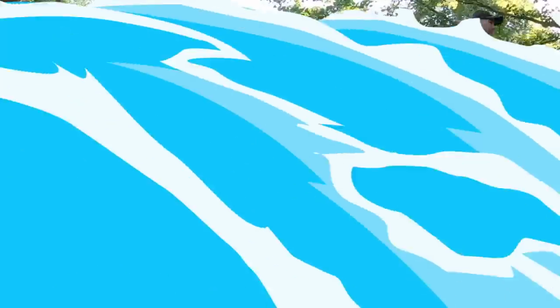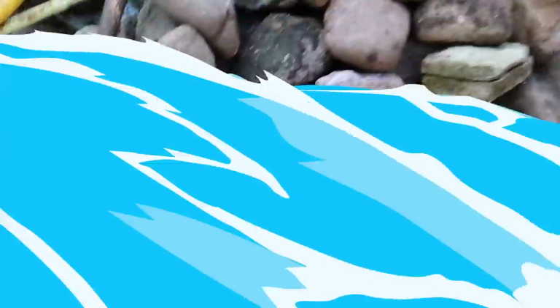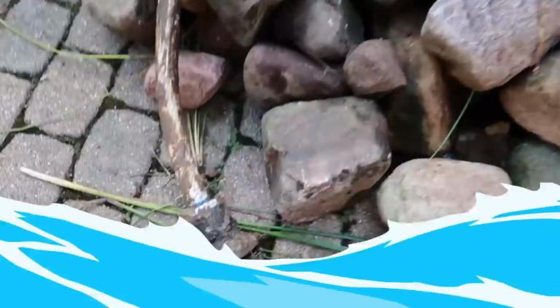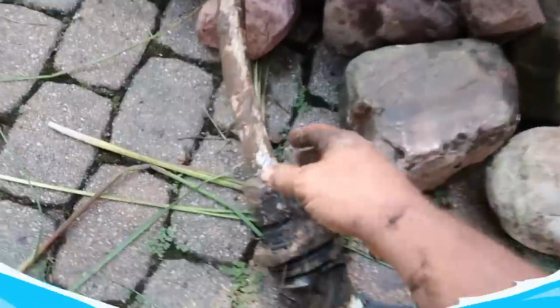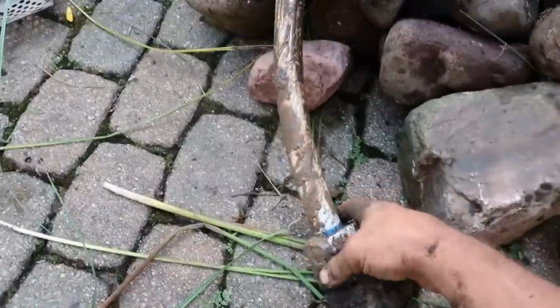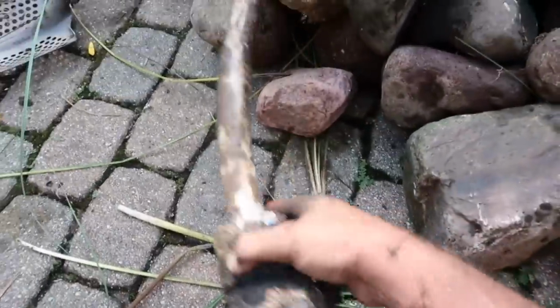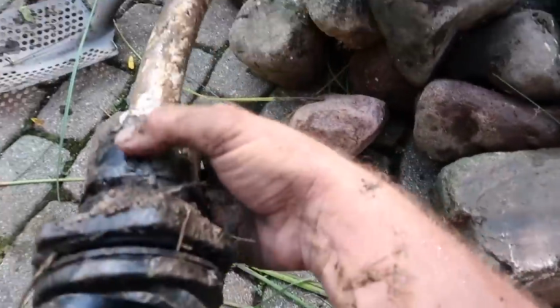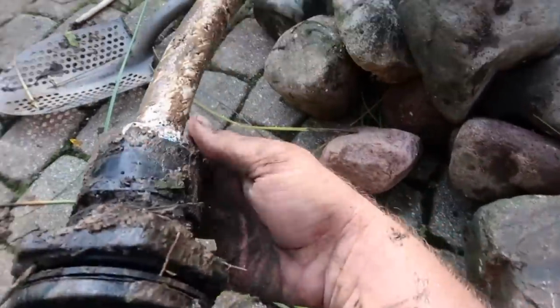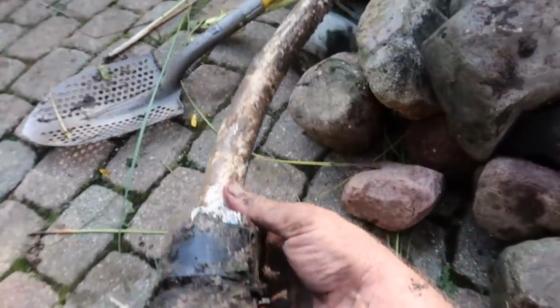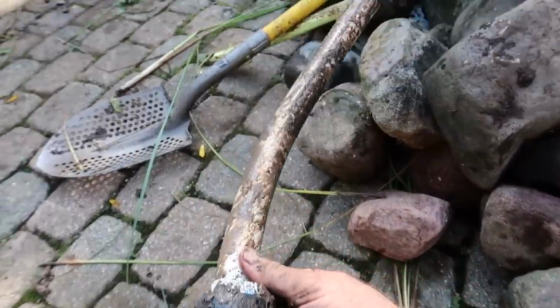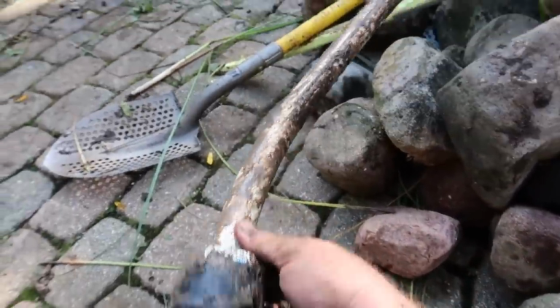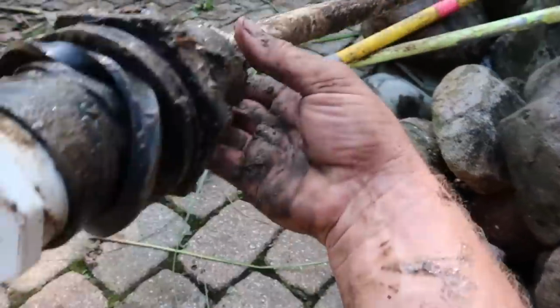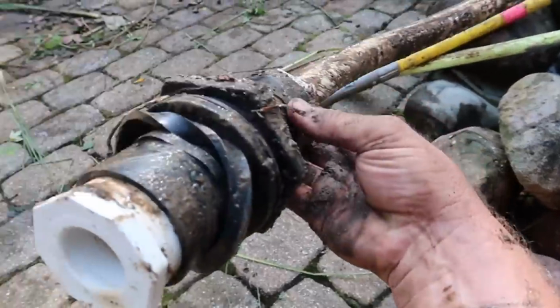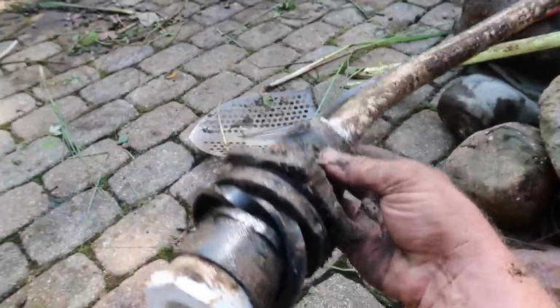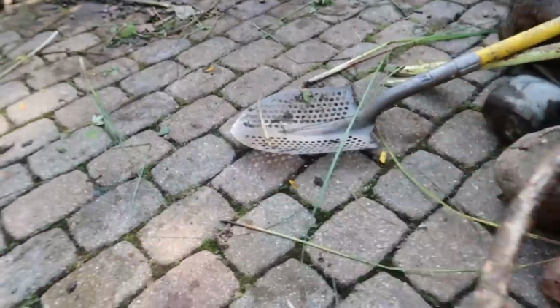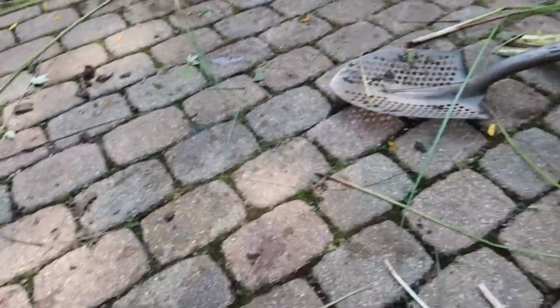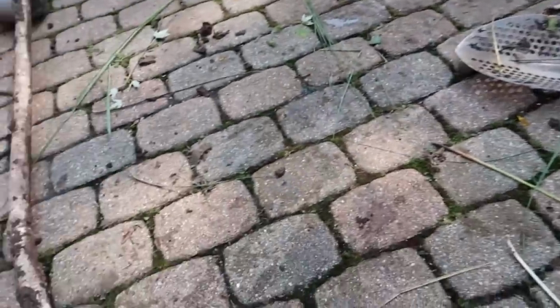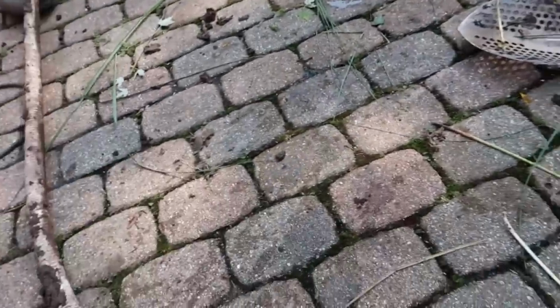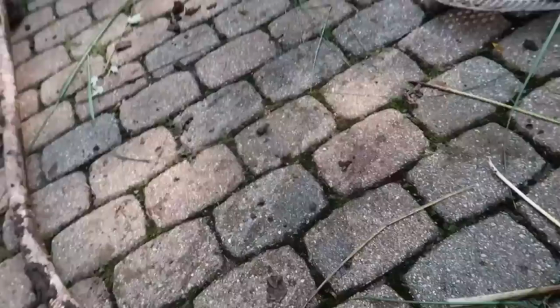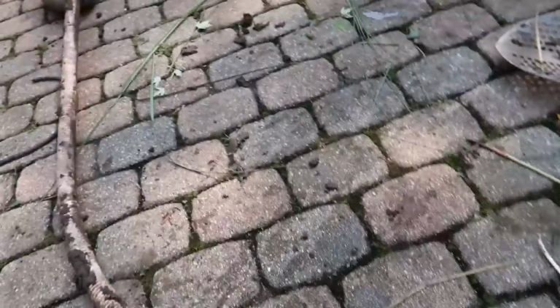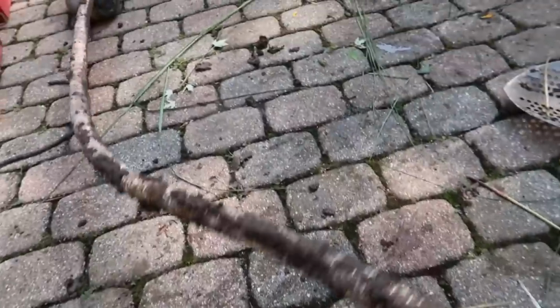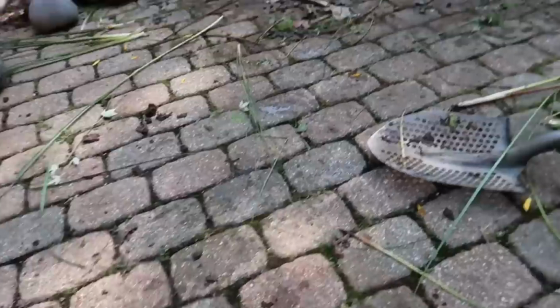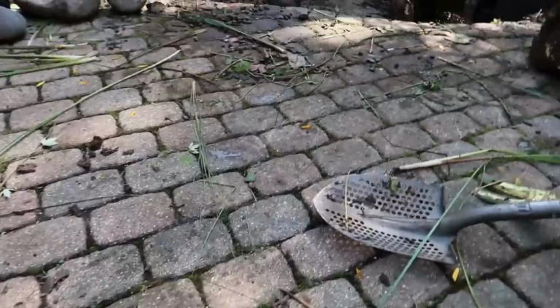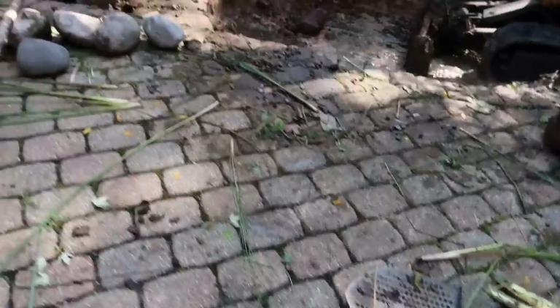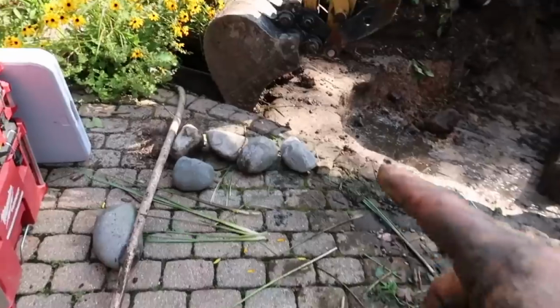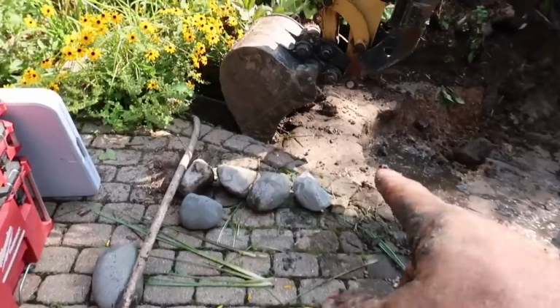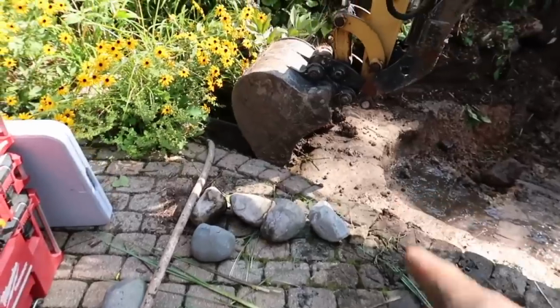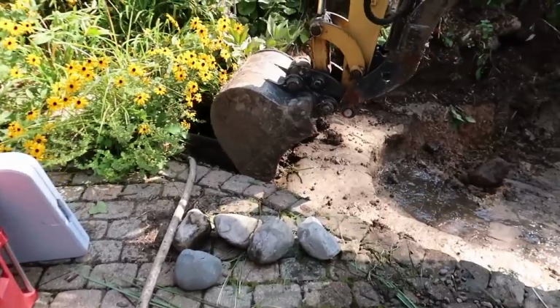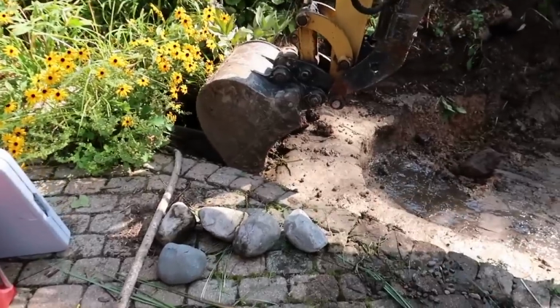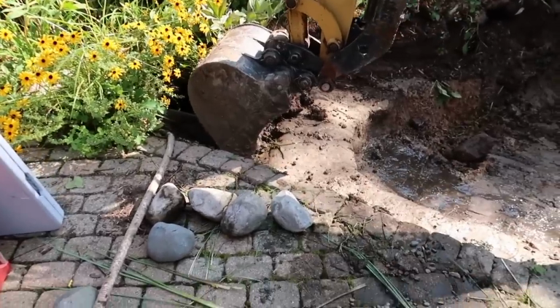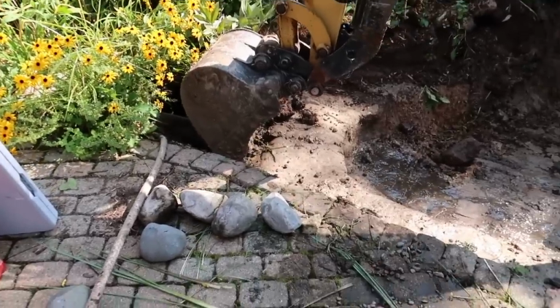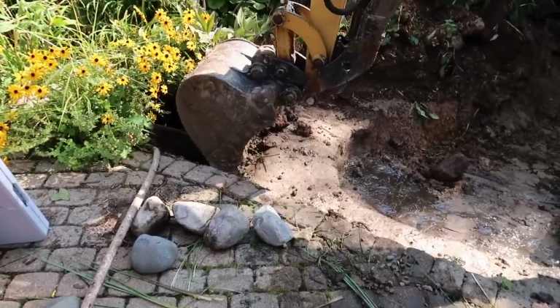So we used to do flex PVC pipe that was white — they made it for spas. We eventually got stuff made for ponds, but that old white pipe — Daniel right now is digging out the area.